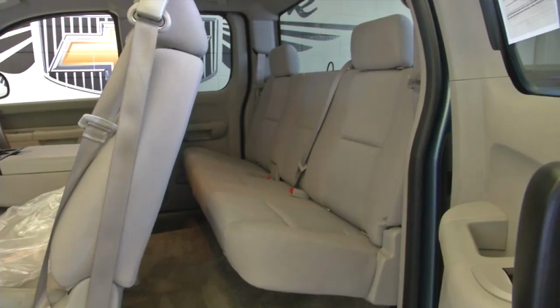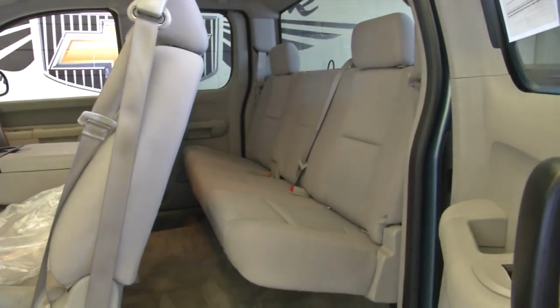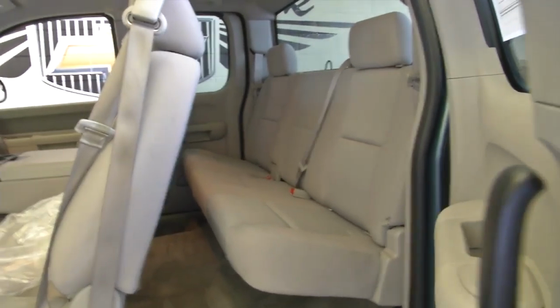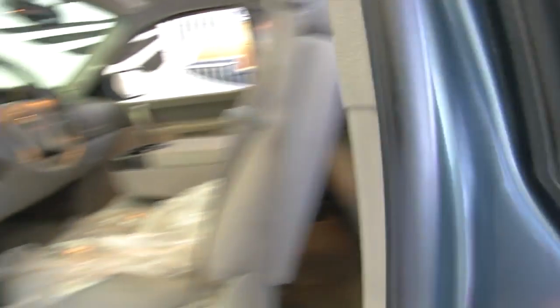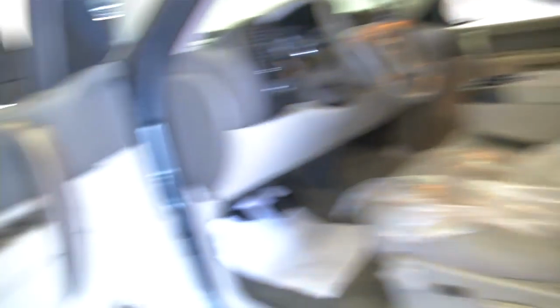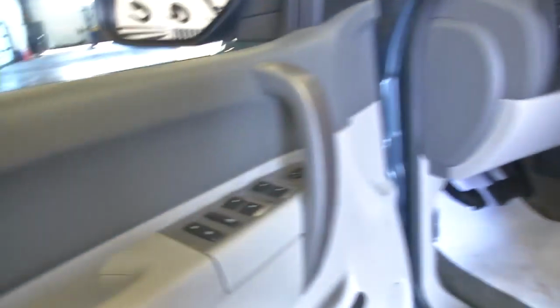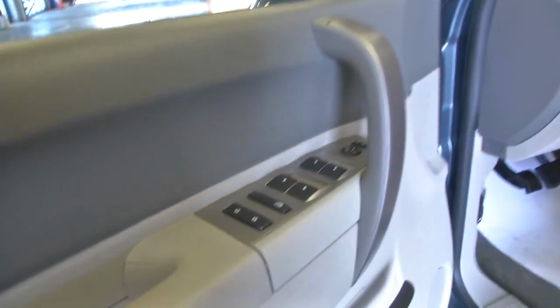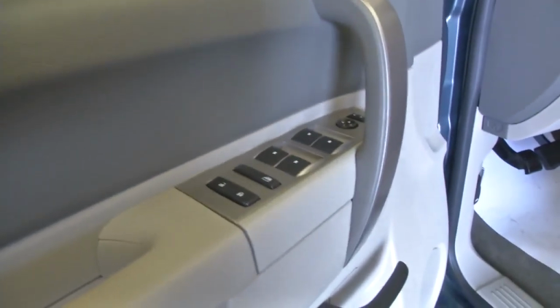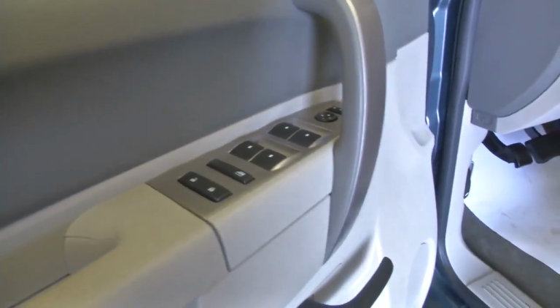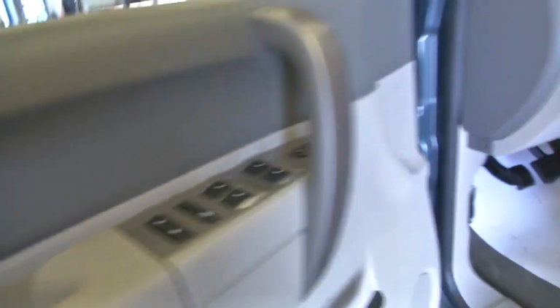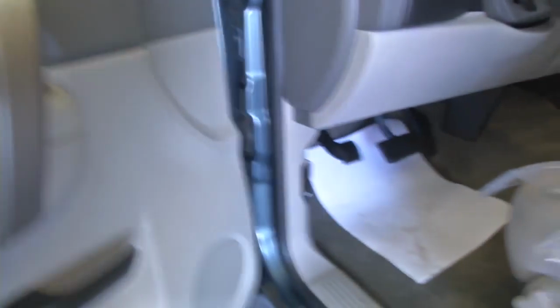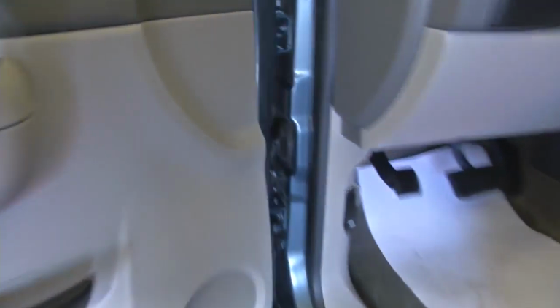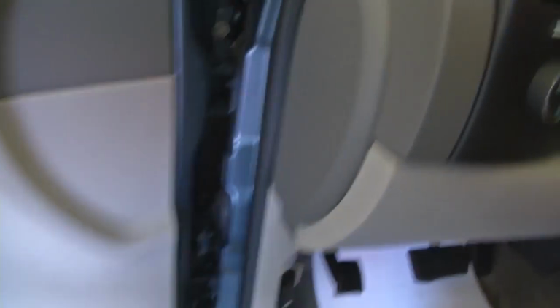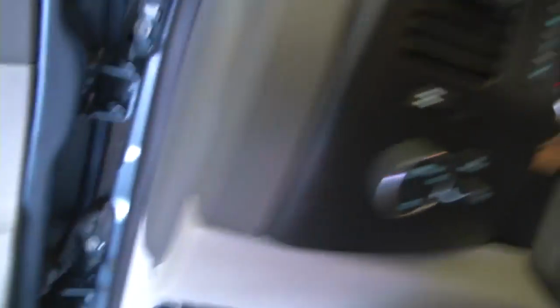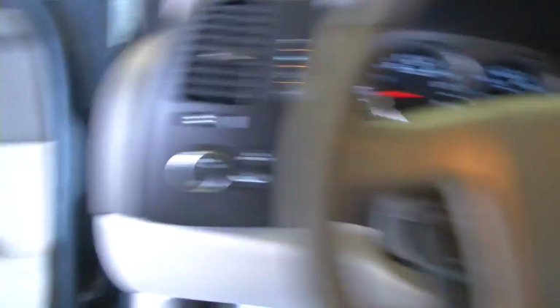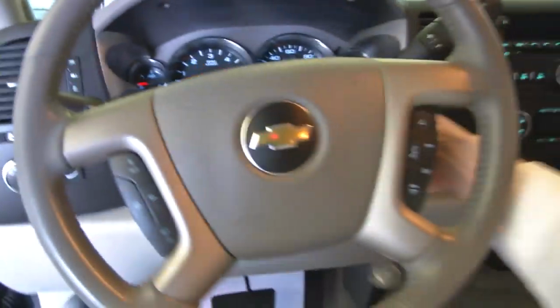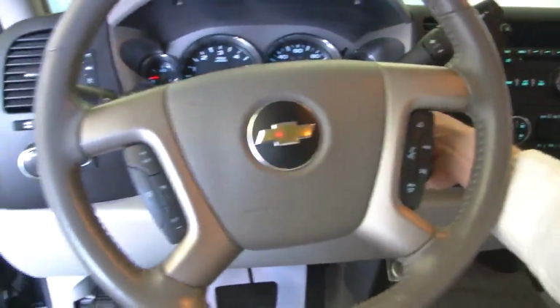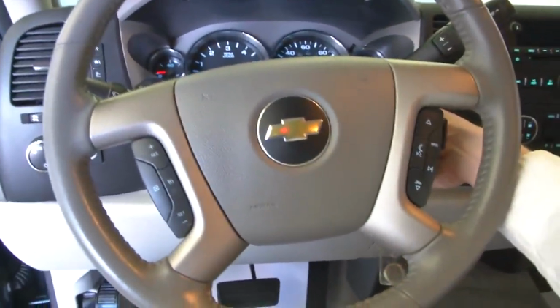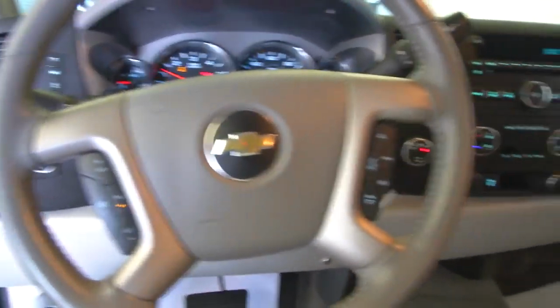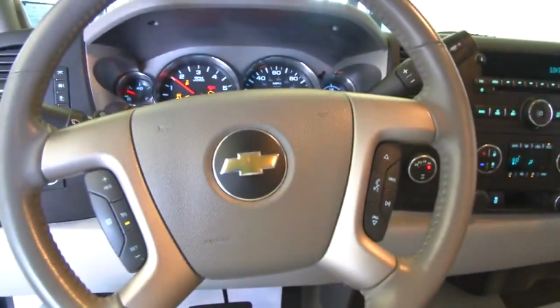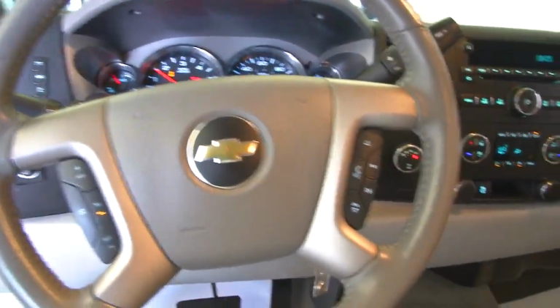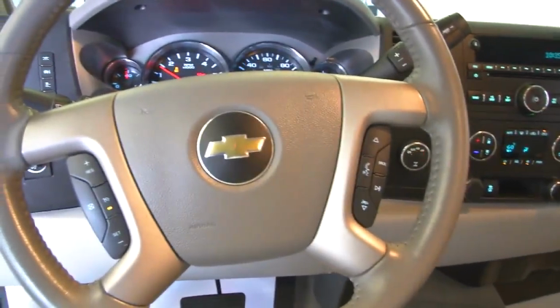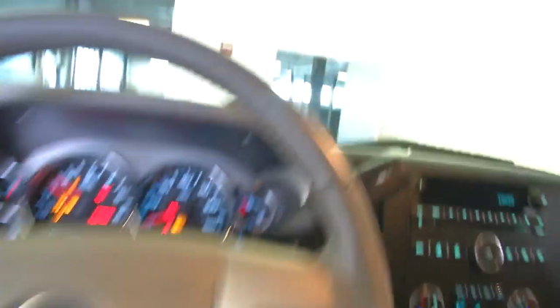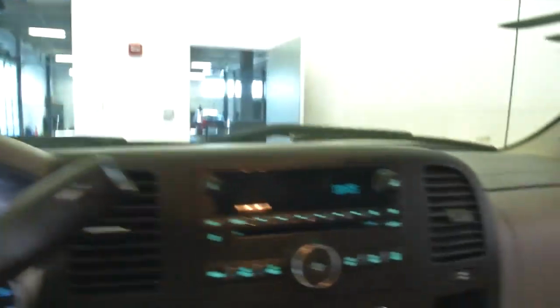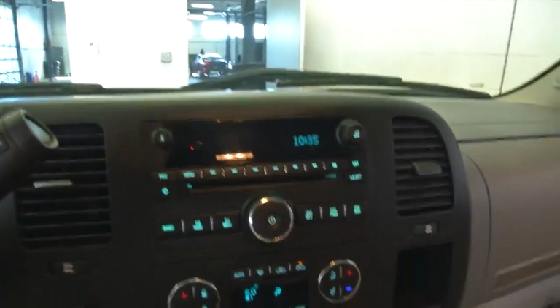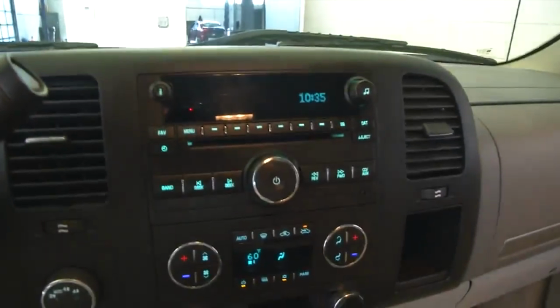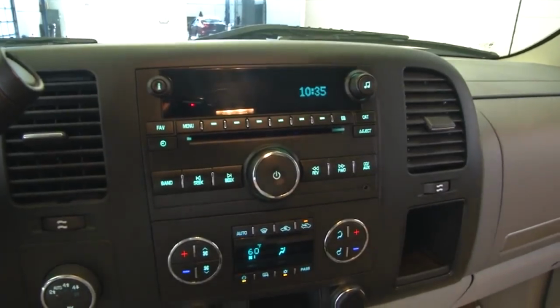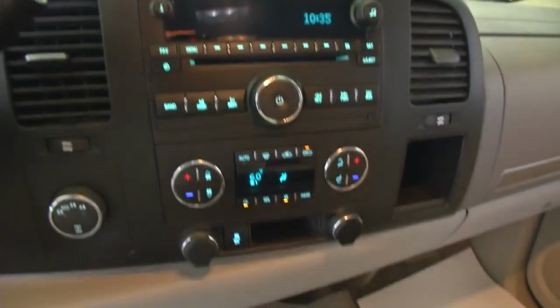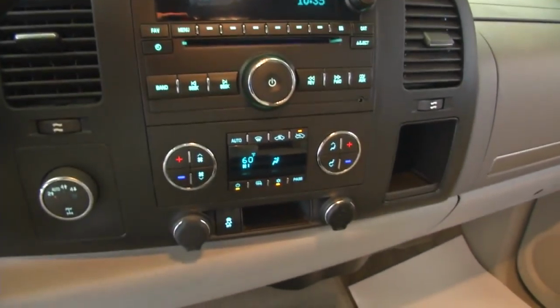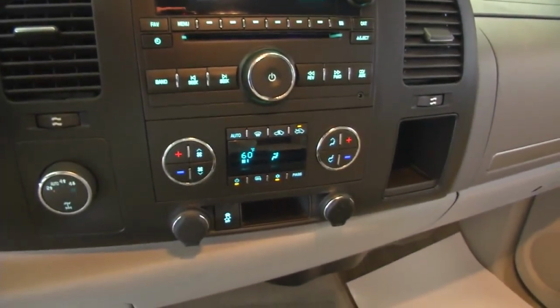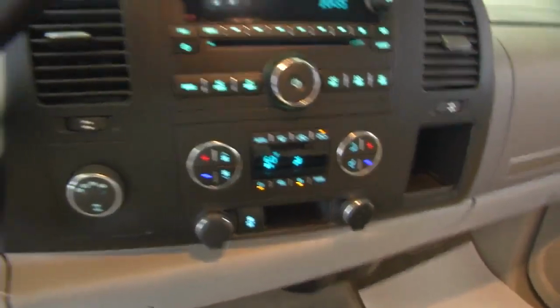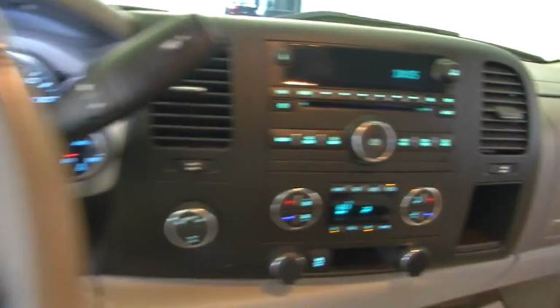The truck's in real nice shape. It is a one-owner vehicle. One-owner vehicles typically have less wear and tear and lower mileage, and I would say this is a good representation of a clean one-owner vehicle from 2013.